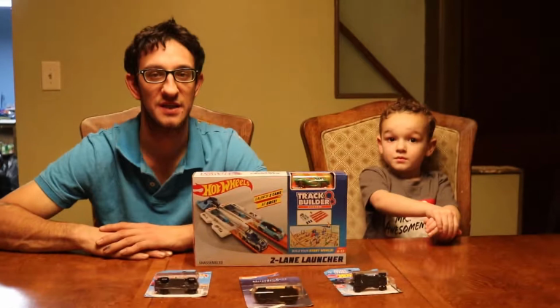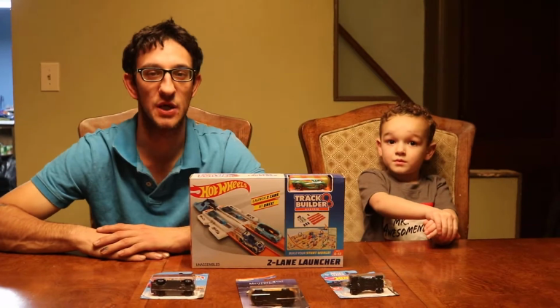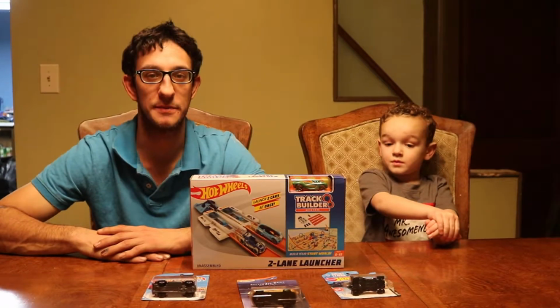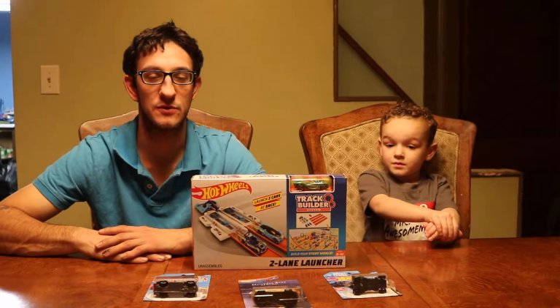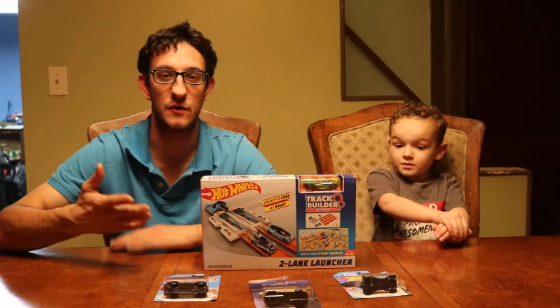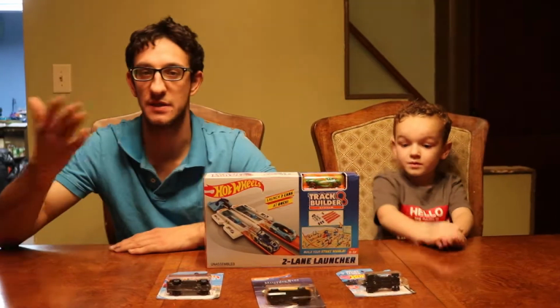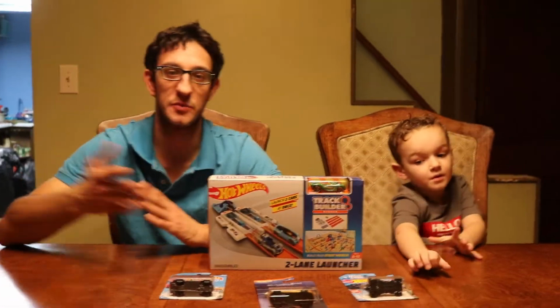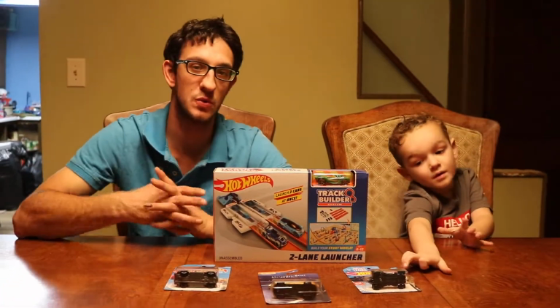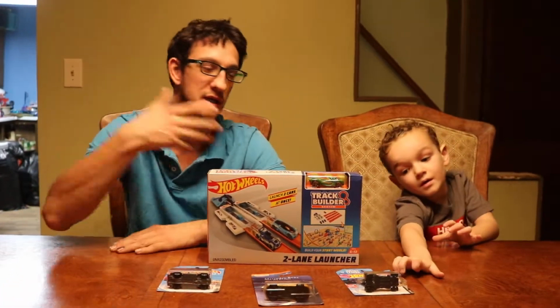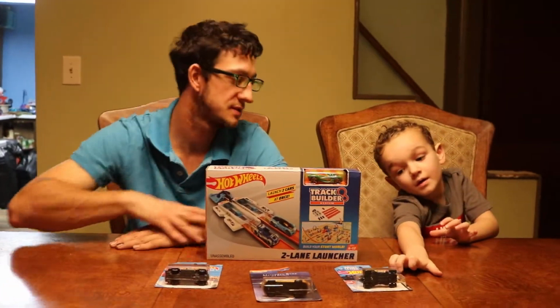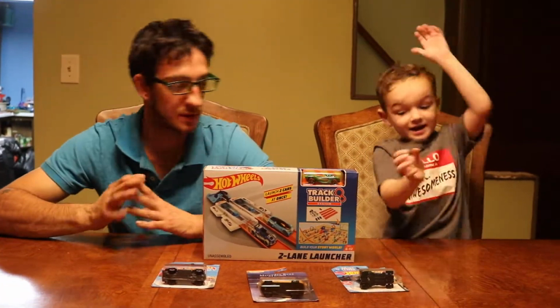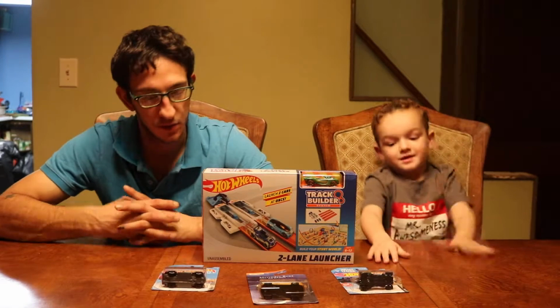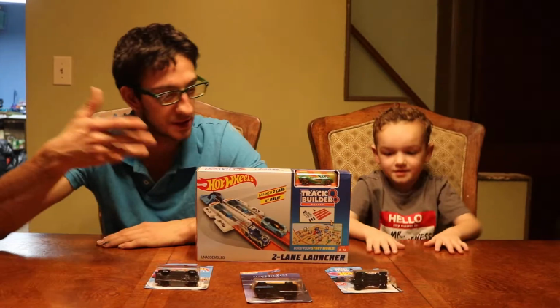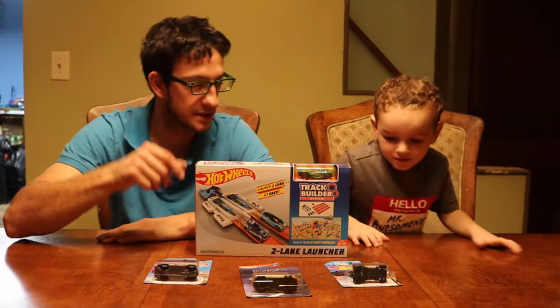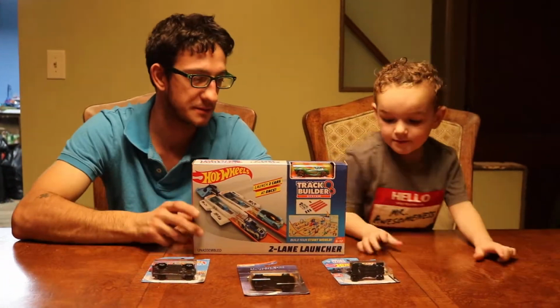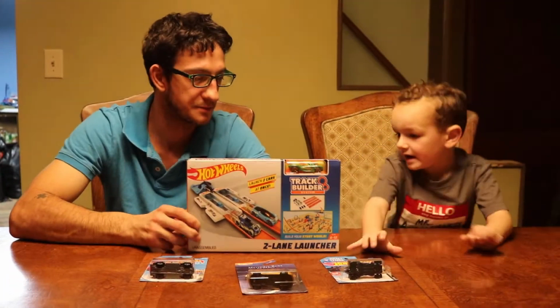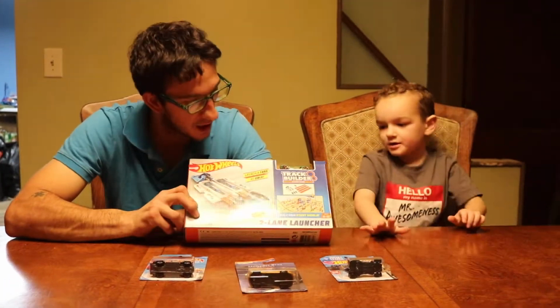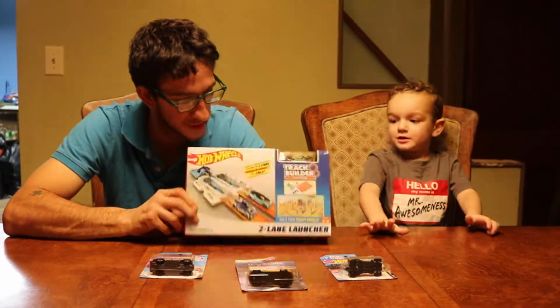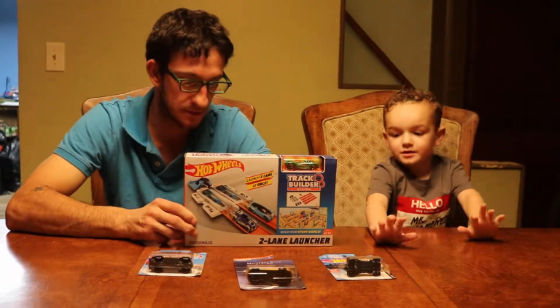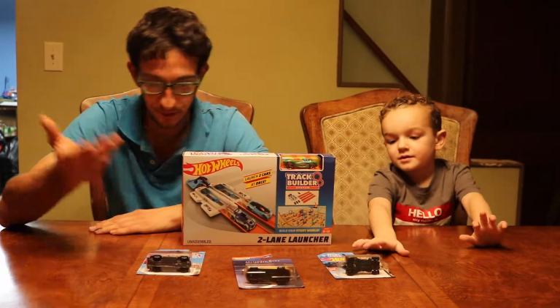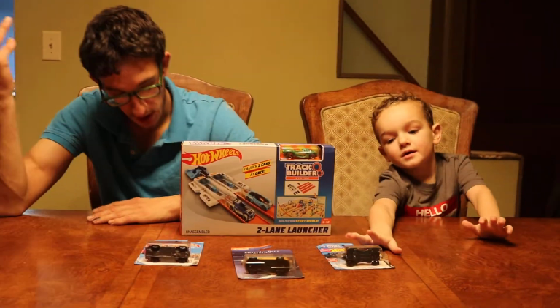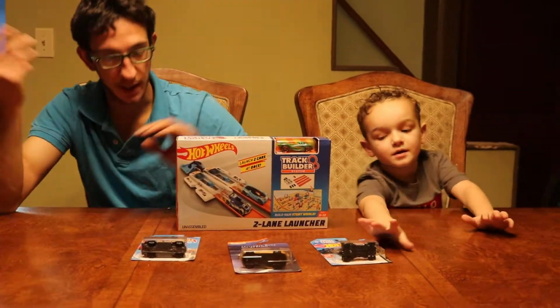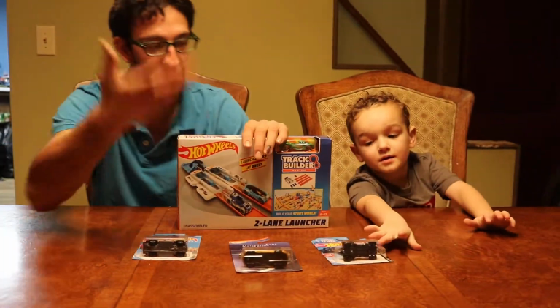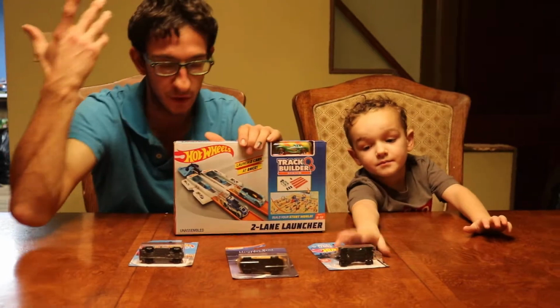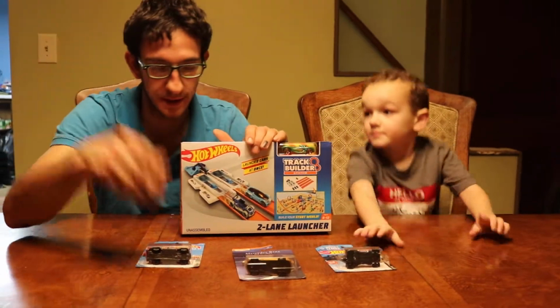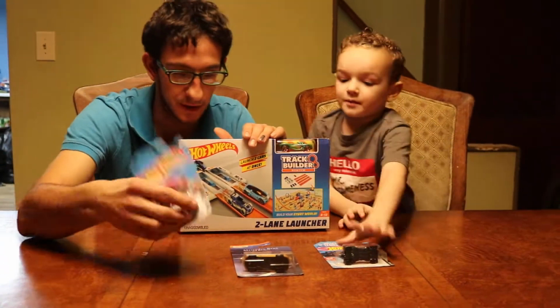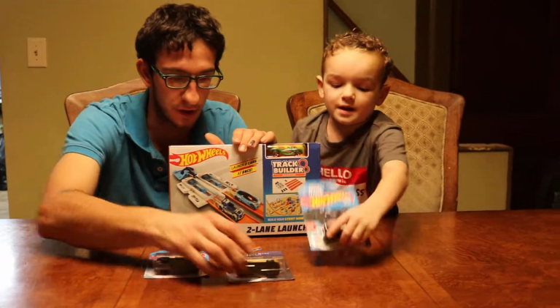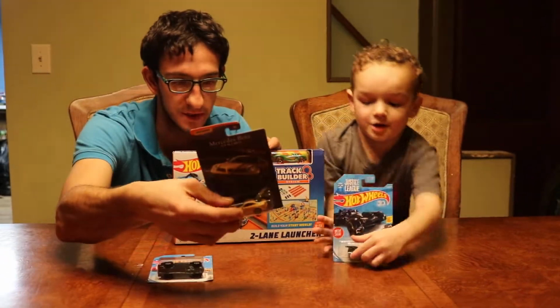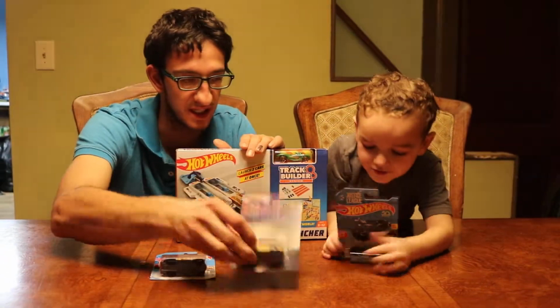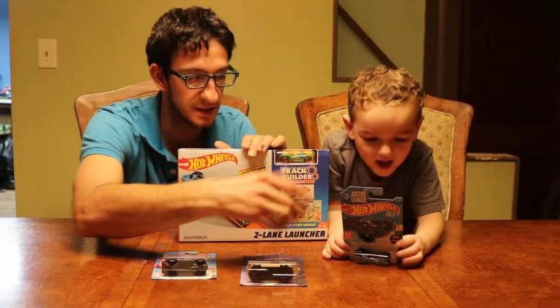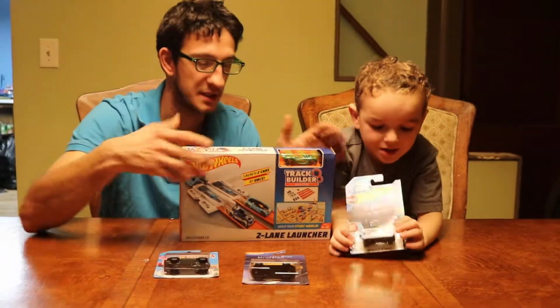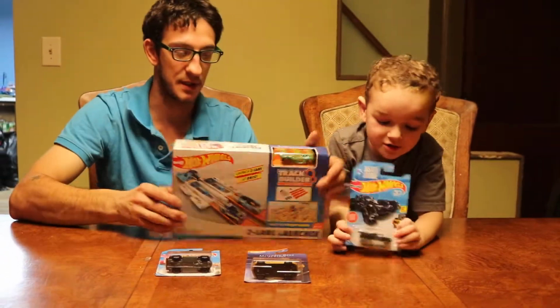Yo, what up everyone? Matthew Ellis, Ellis Incorporated here with Willie again. Hi! We're about to do this Hot Wheels car. And we've got three more new cars — we've got a truck, a Mercedes, a Batman.